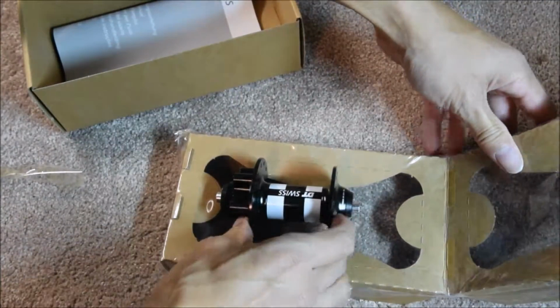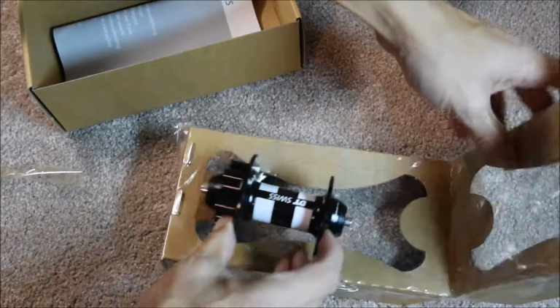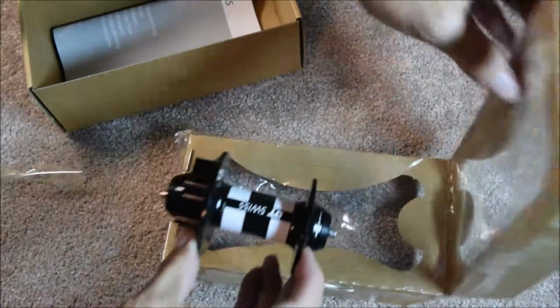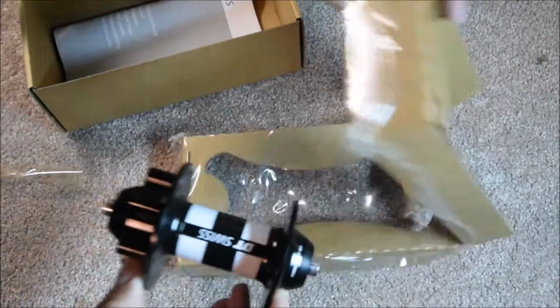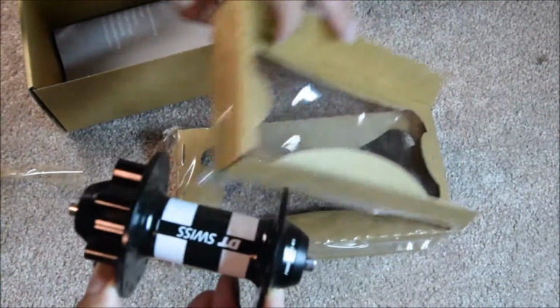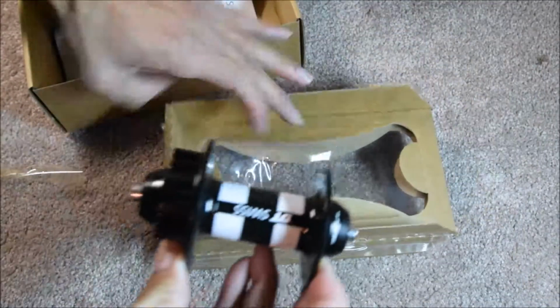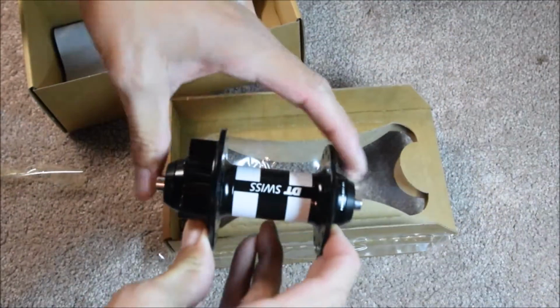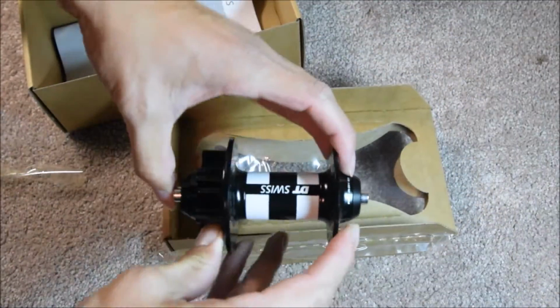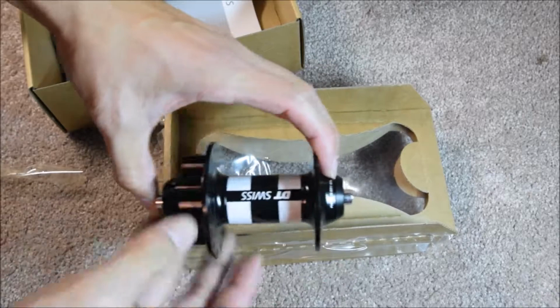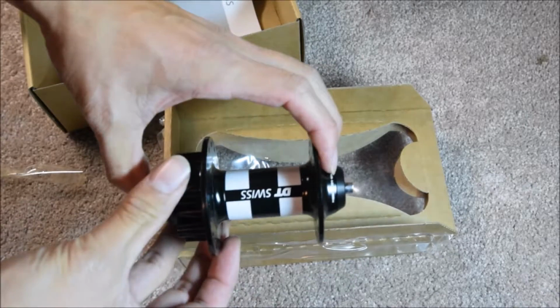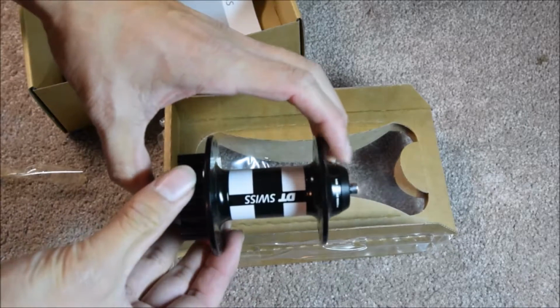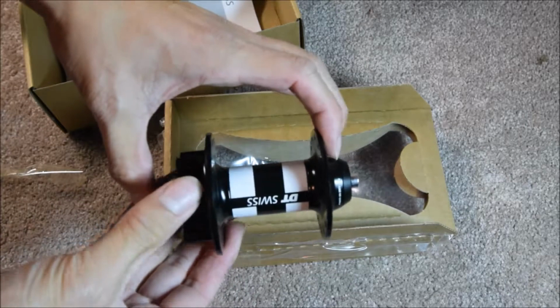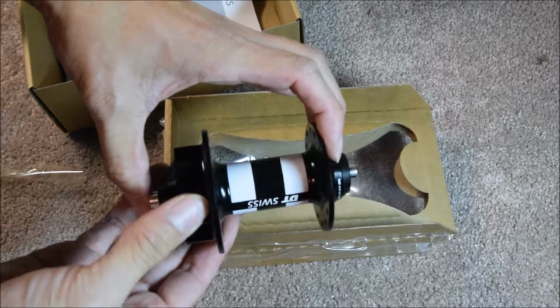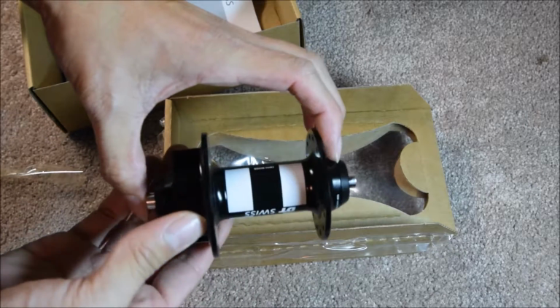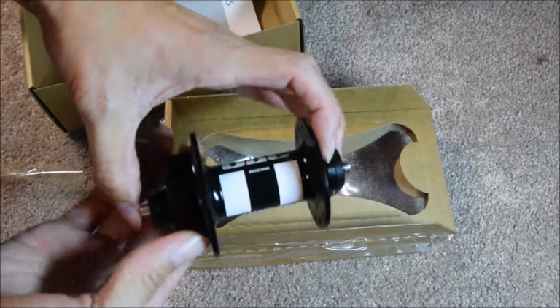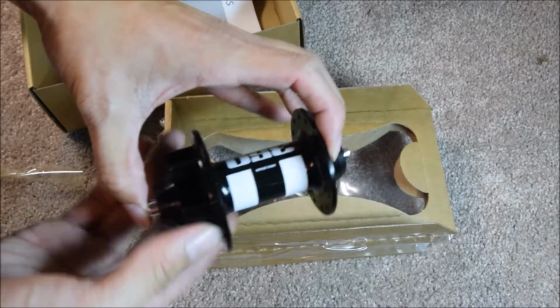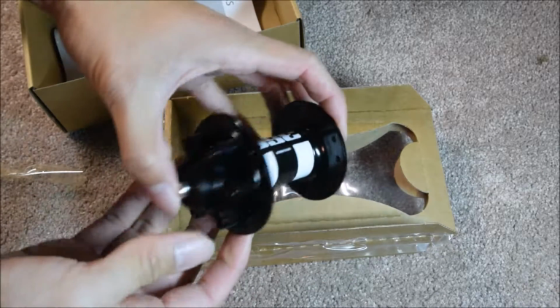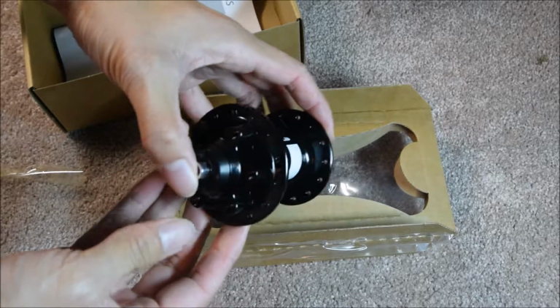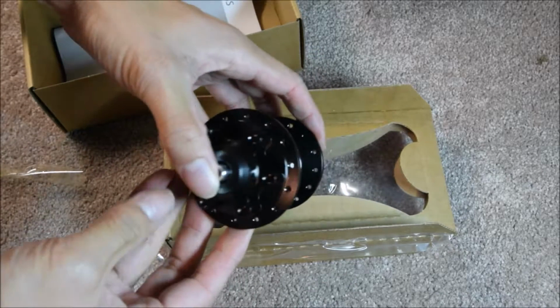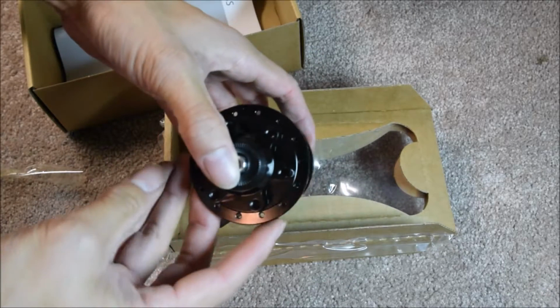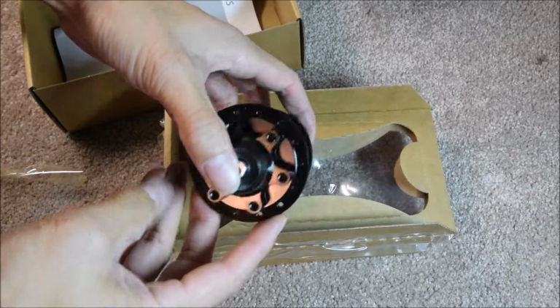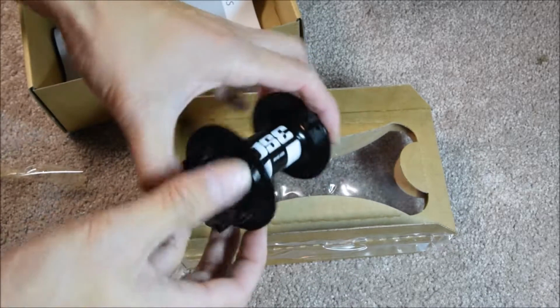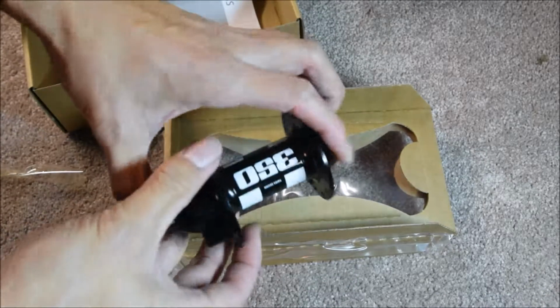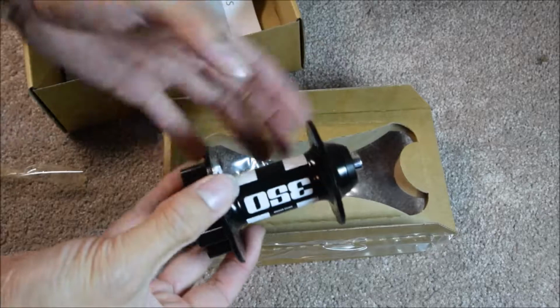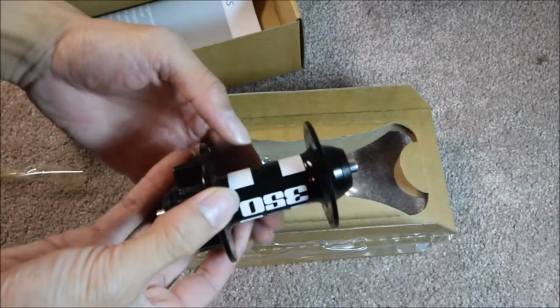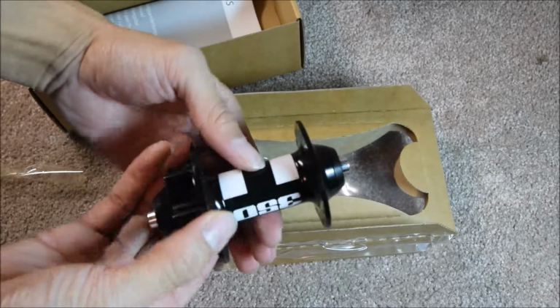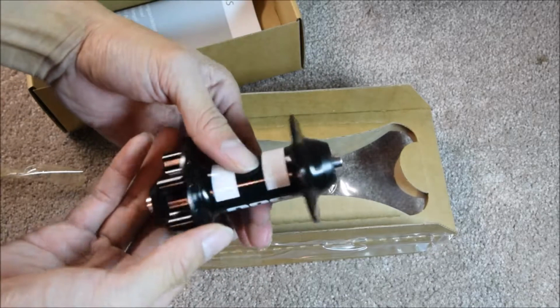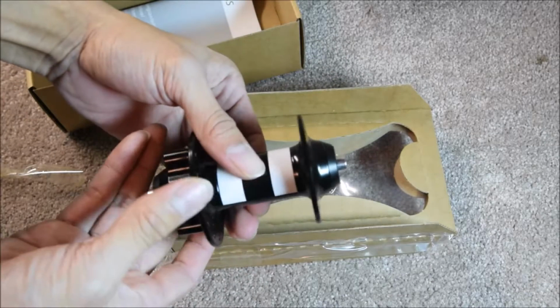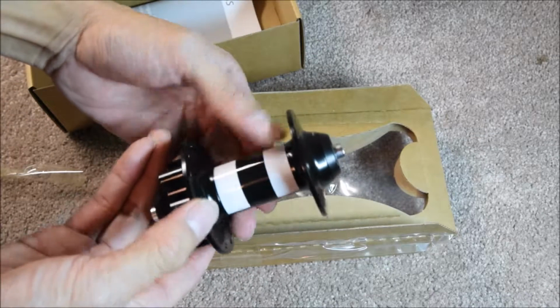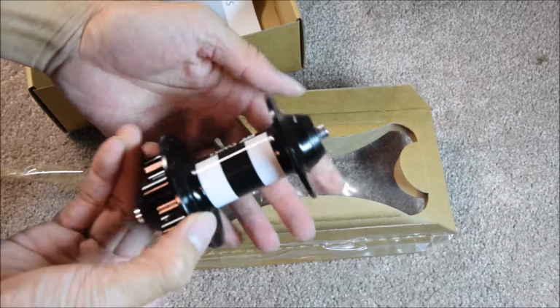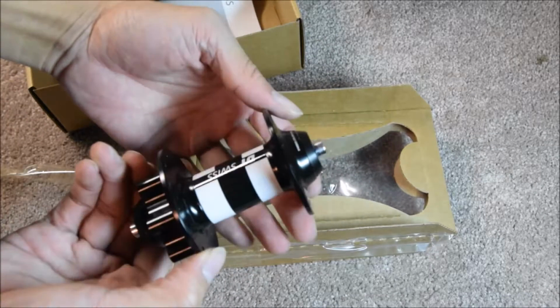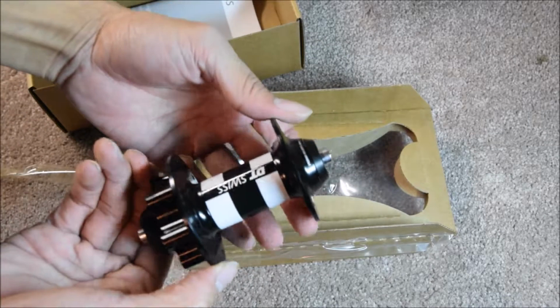It comes with a hub only. I don't see a quick release skewer attached, and this is a 6-bolt disc 28-hole front hub.